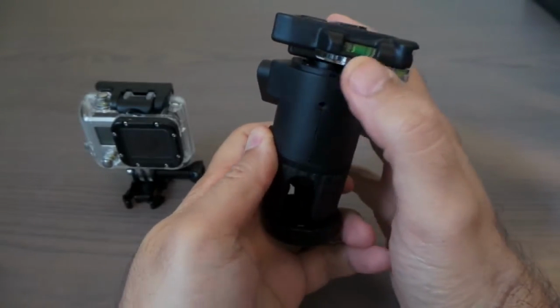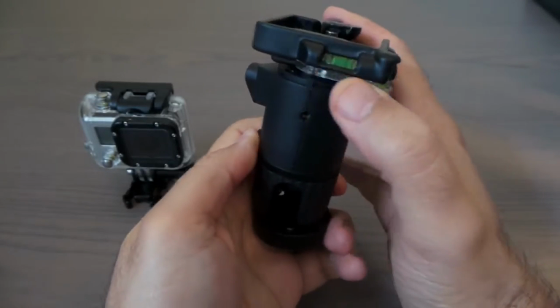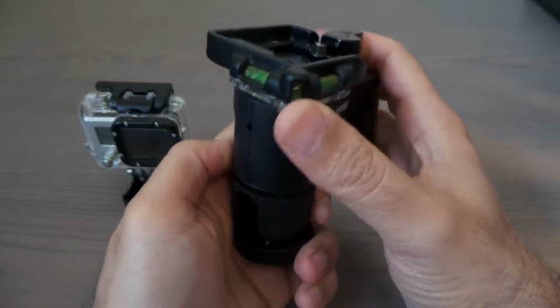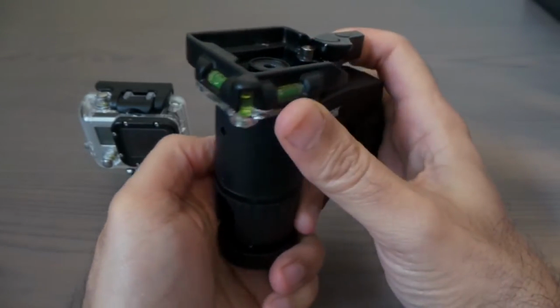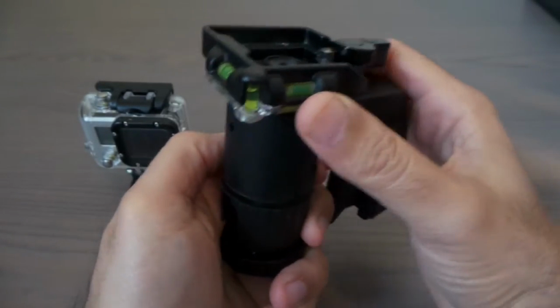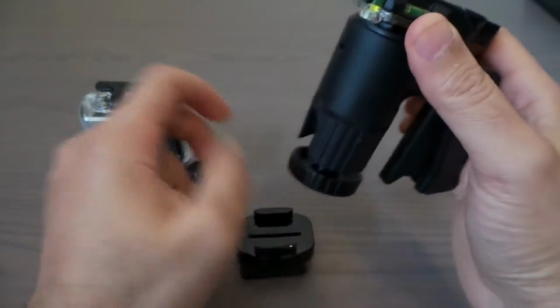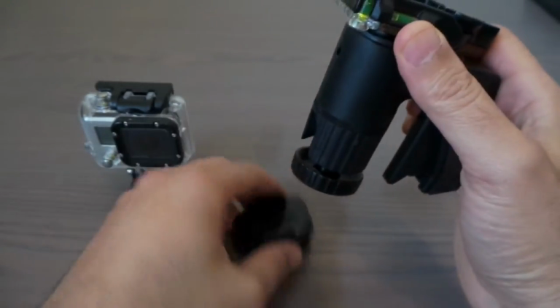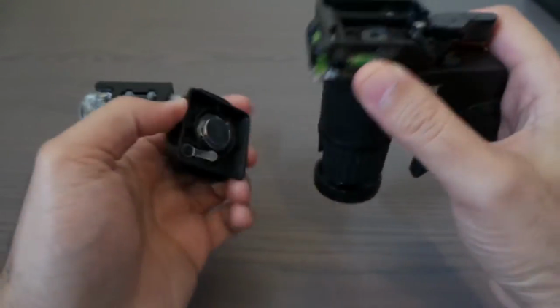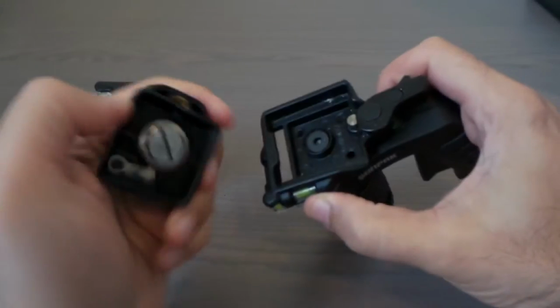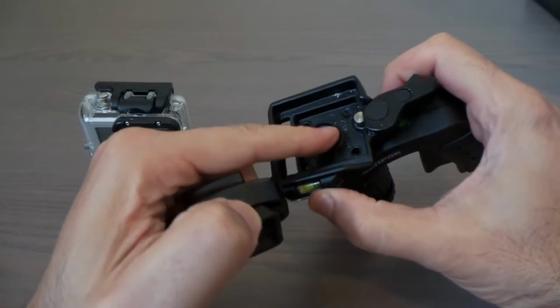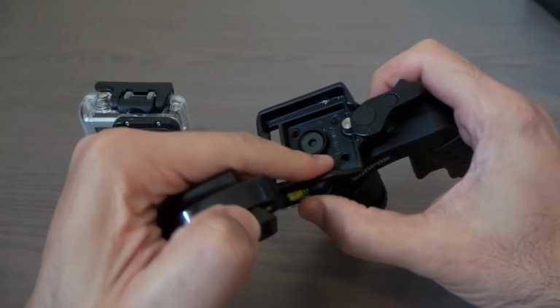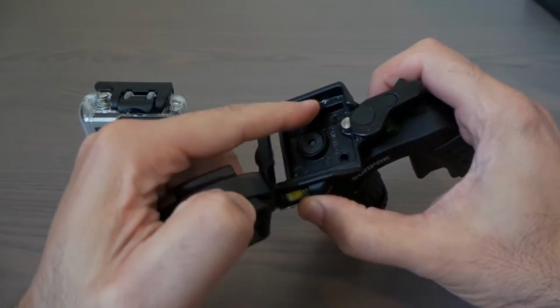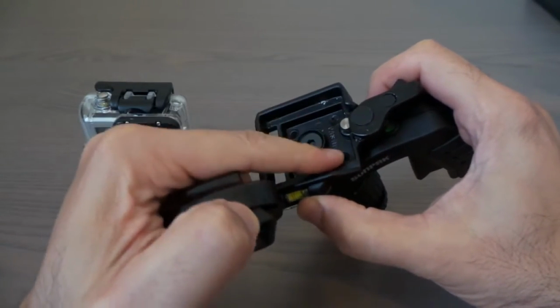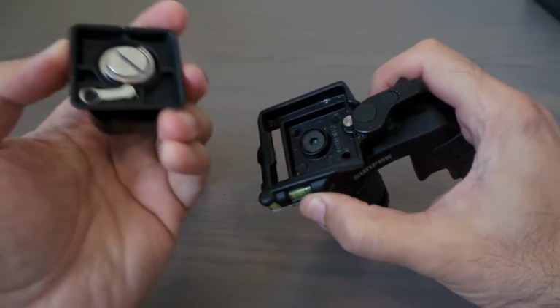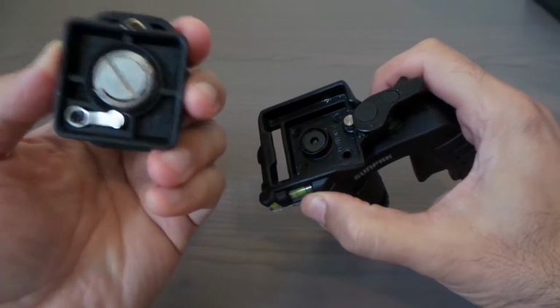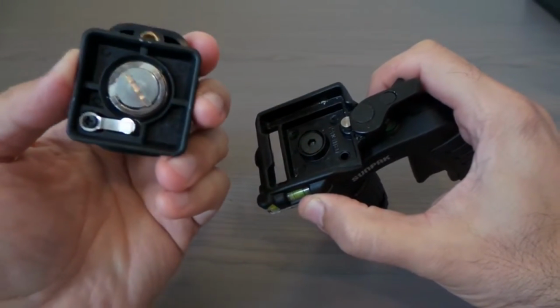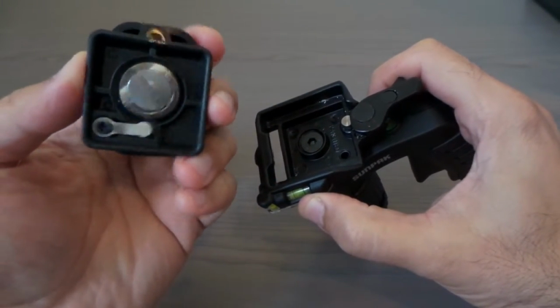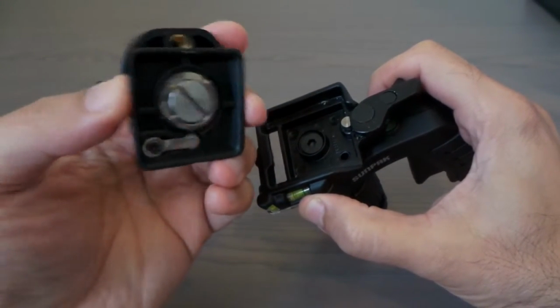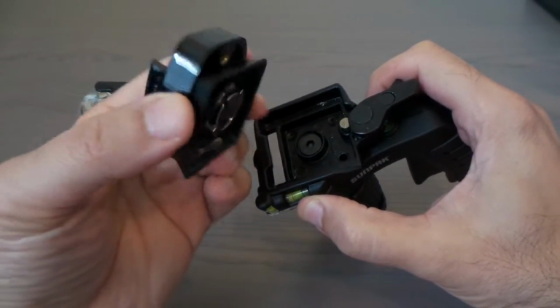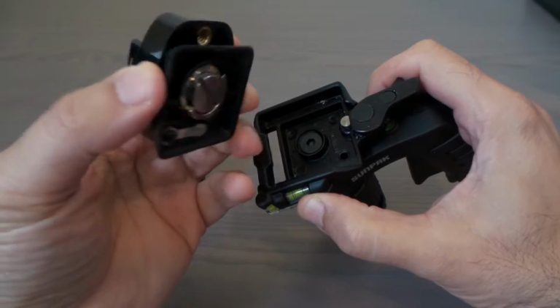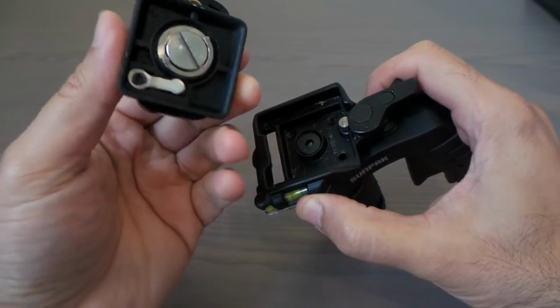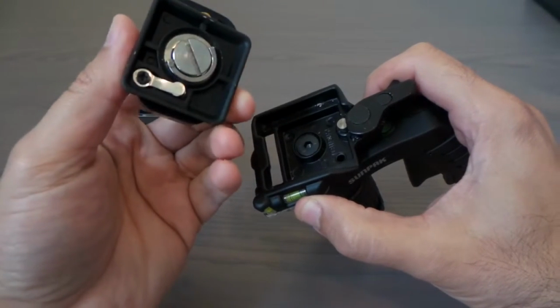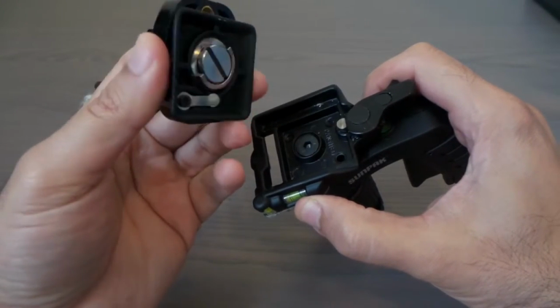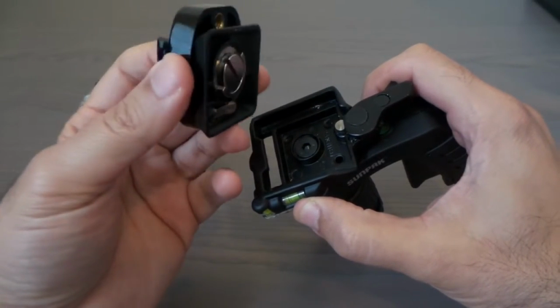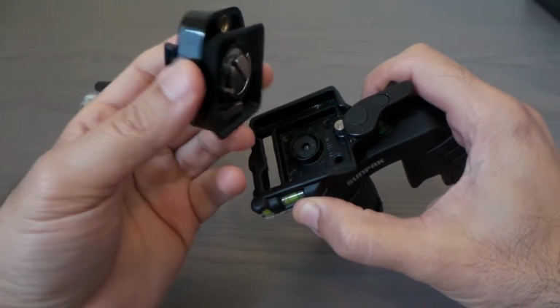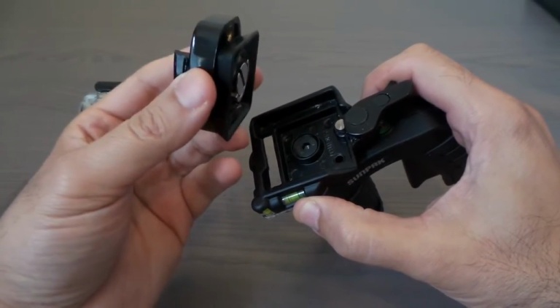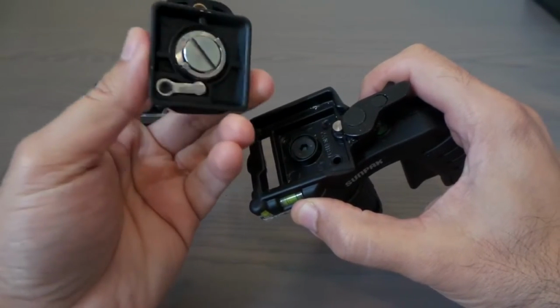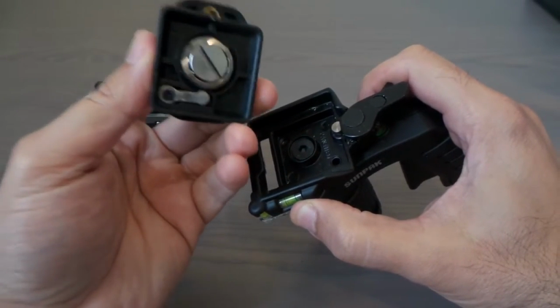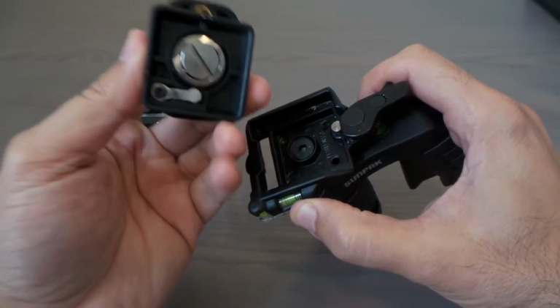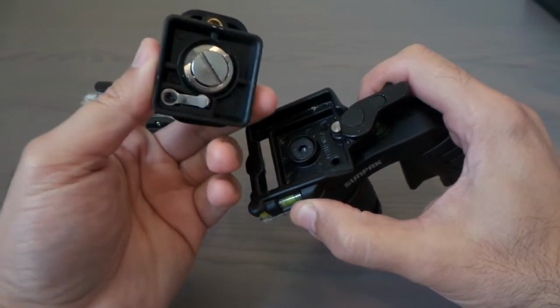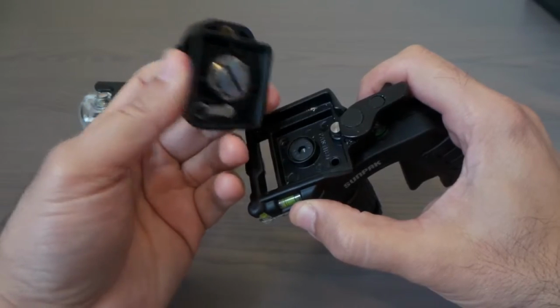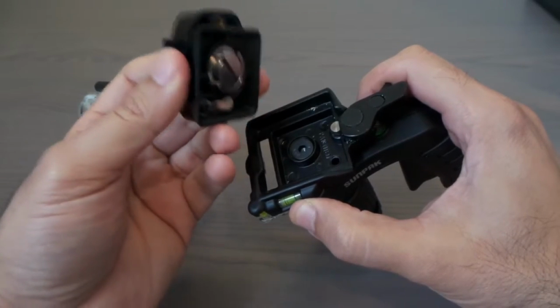It comes with a level — you've got the level here and here too. It also comes with a bracket that goes right in here.